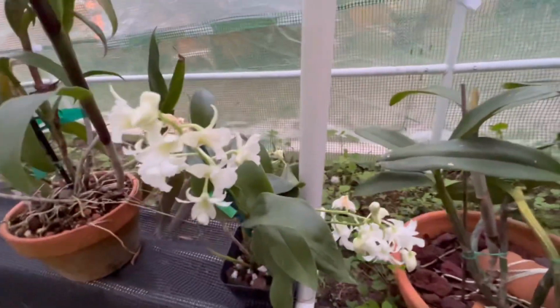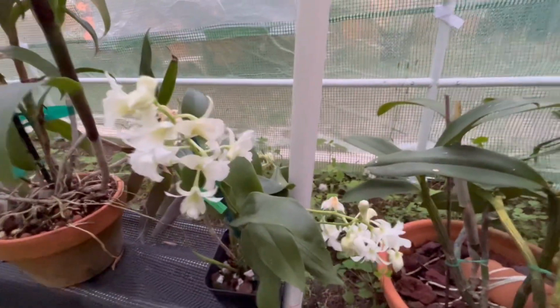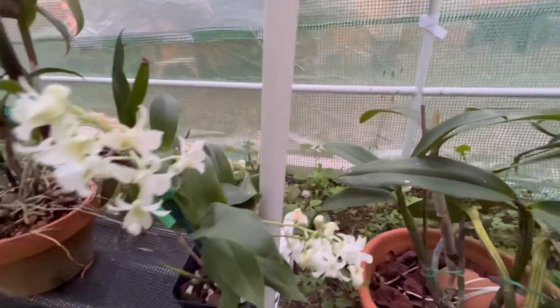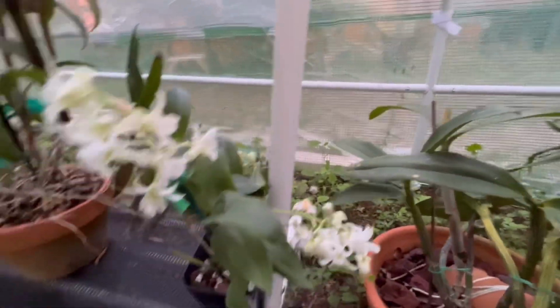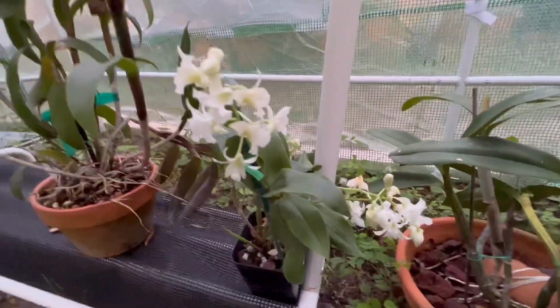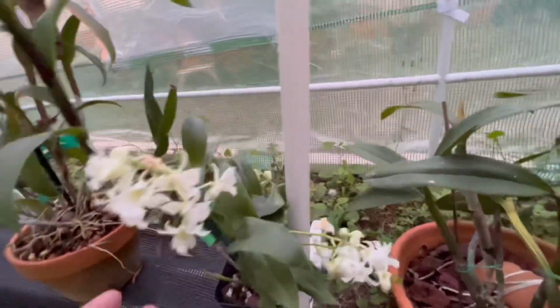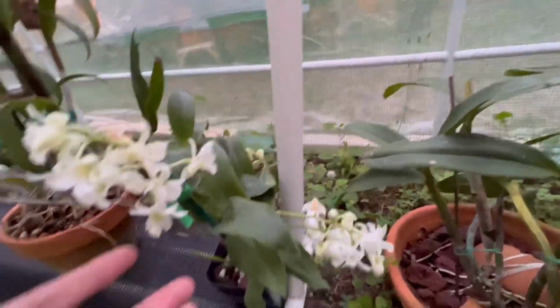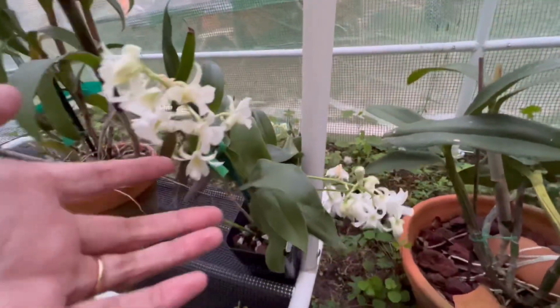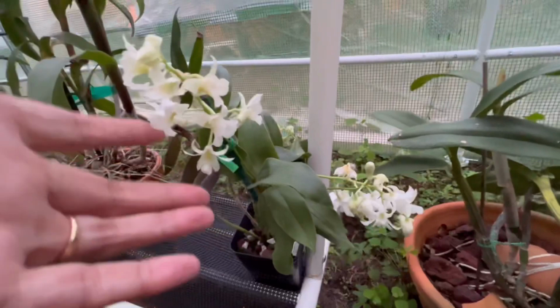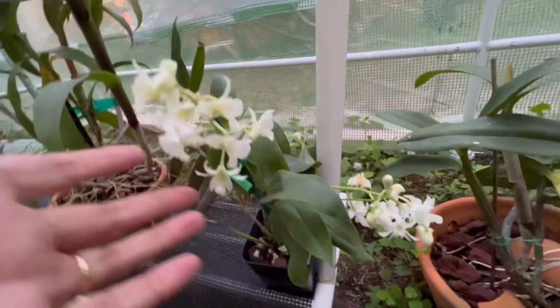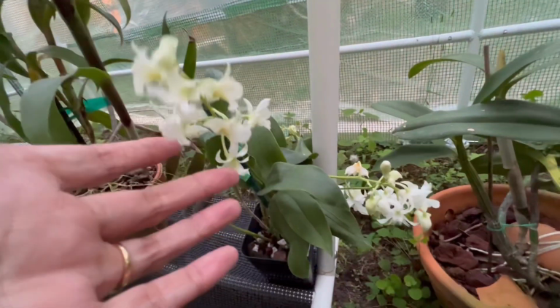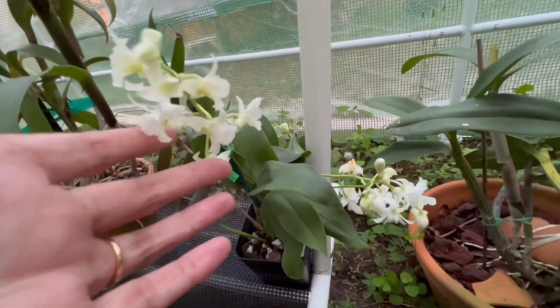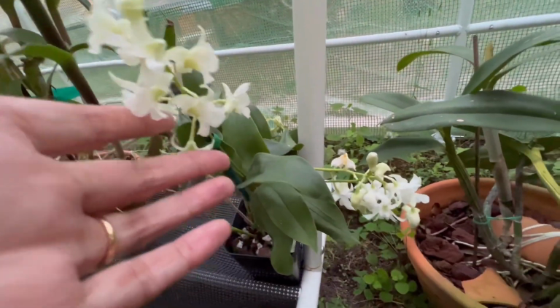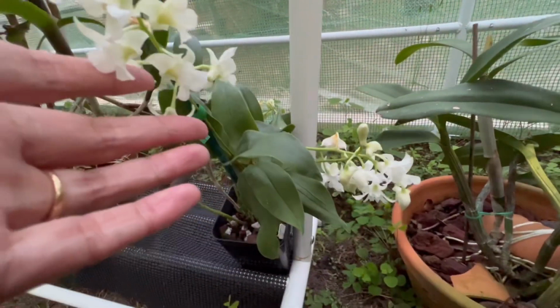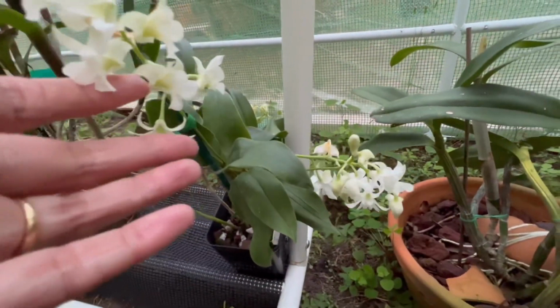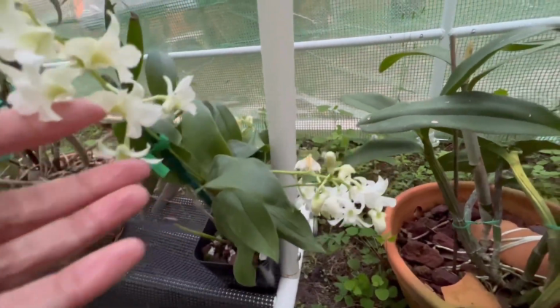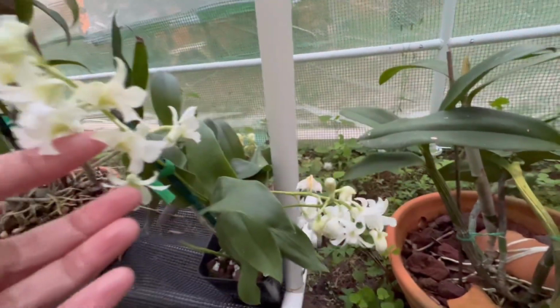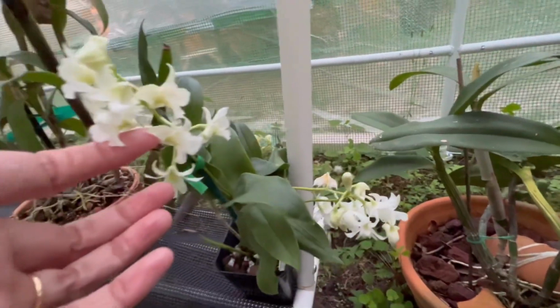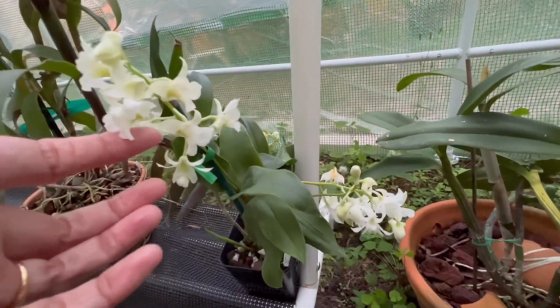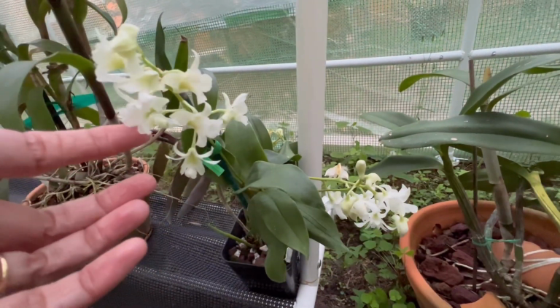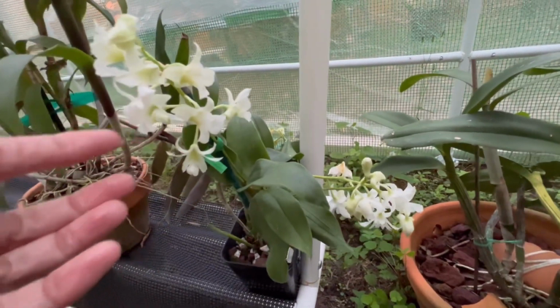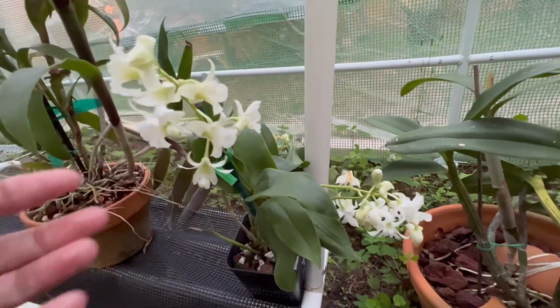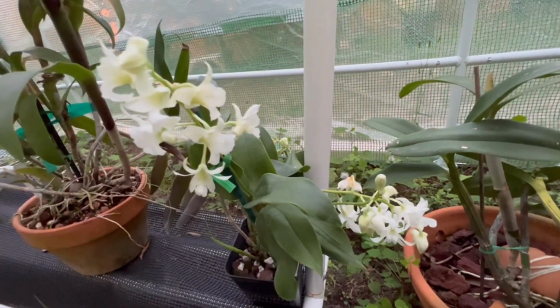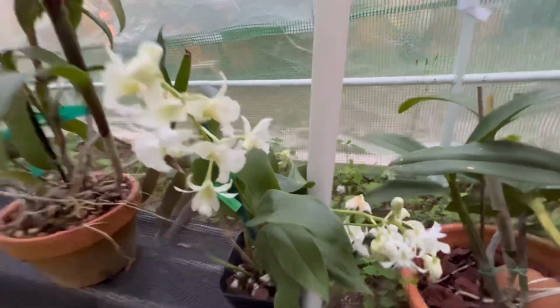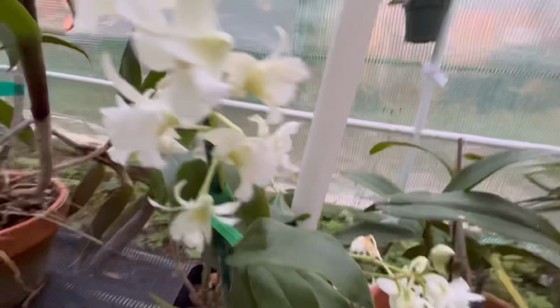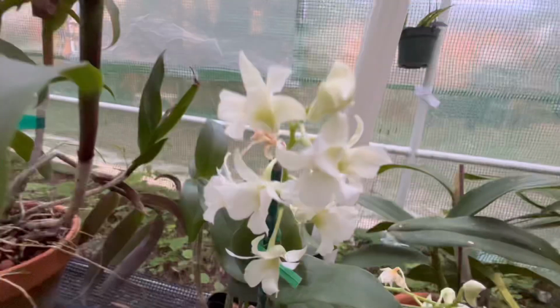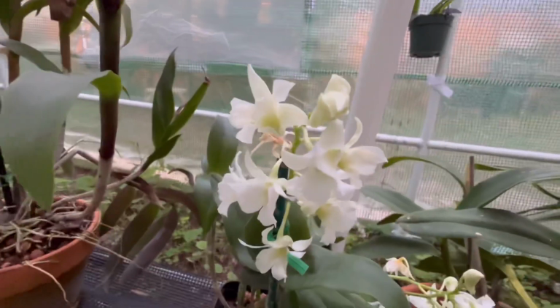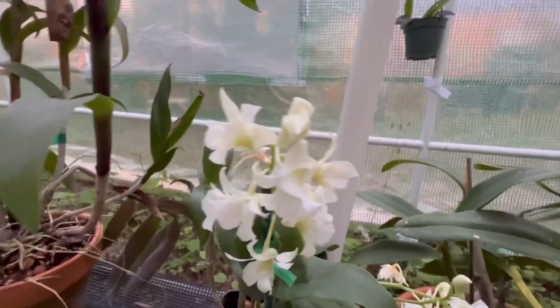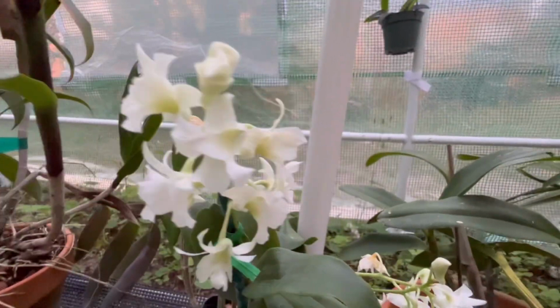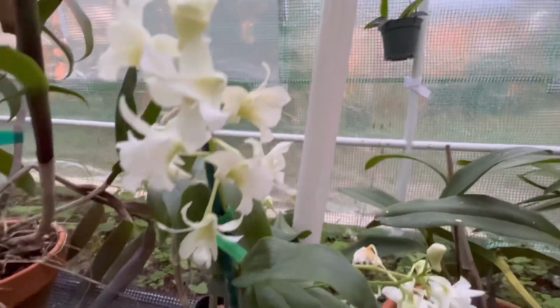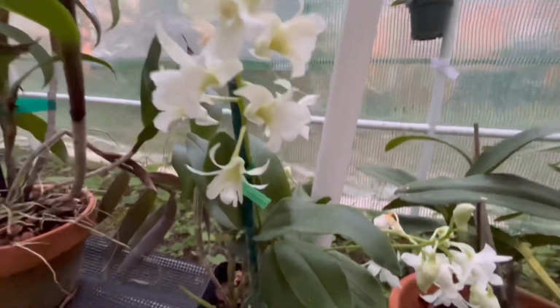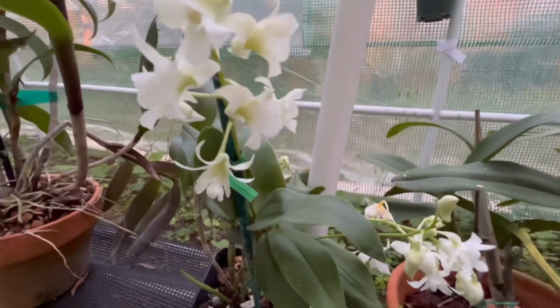This is a plant I recently got from a retailer — the Dendrobium mini snowflake. It was already in flower when I got it.